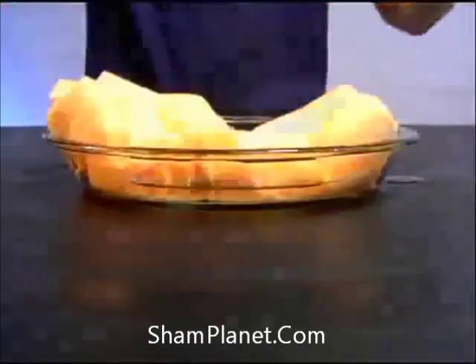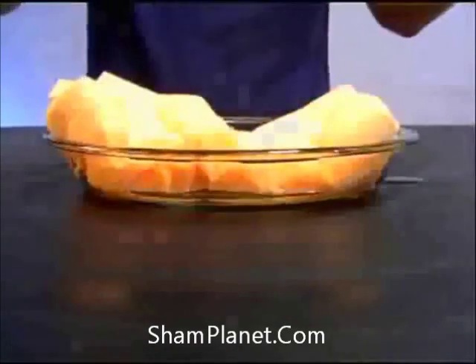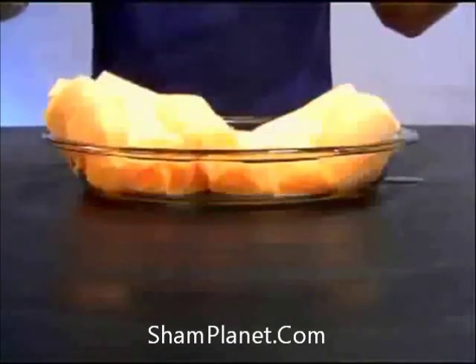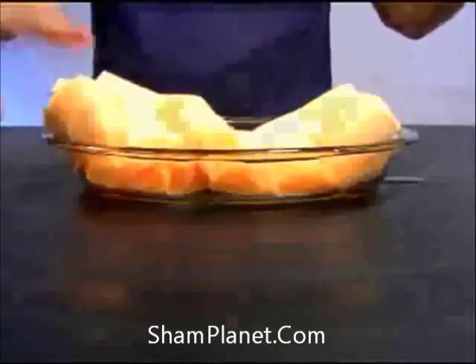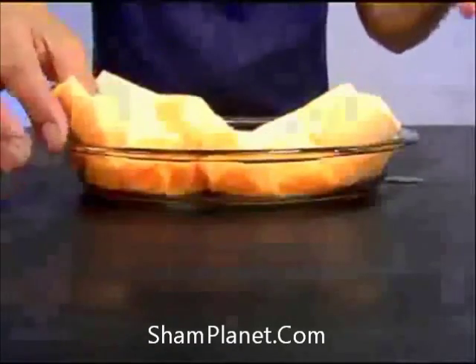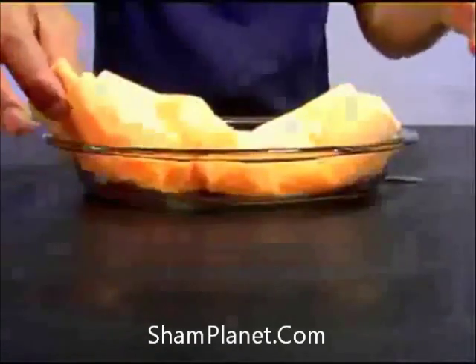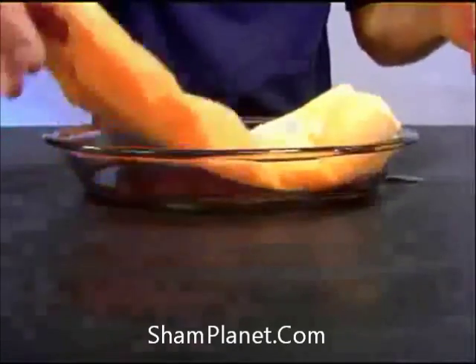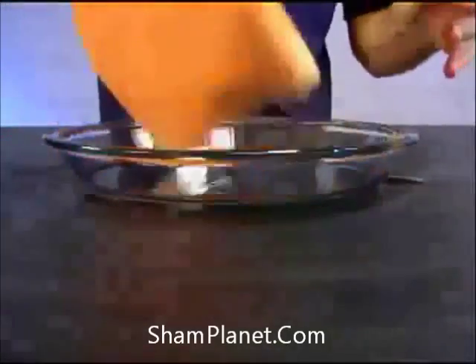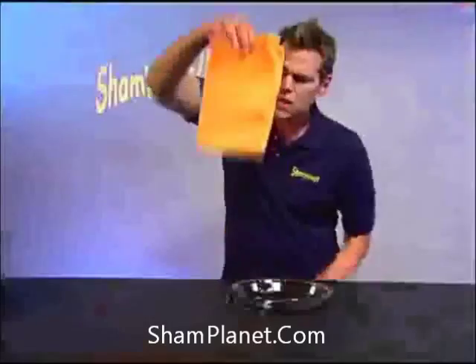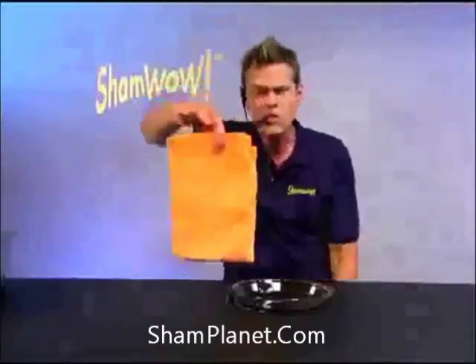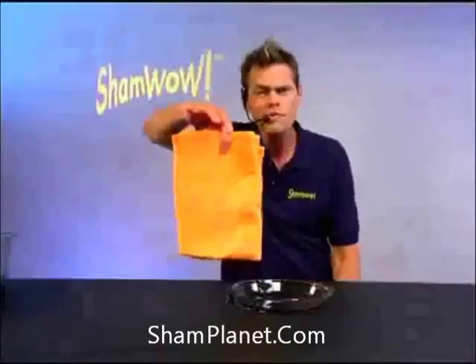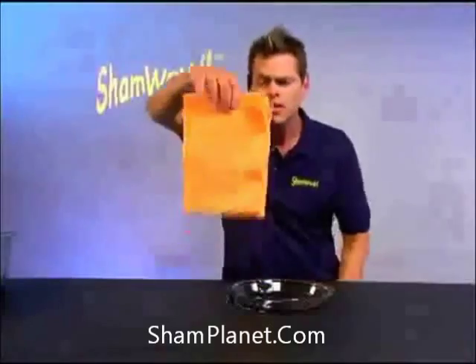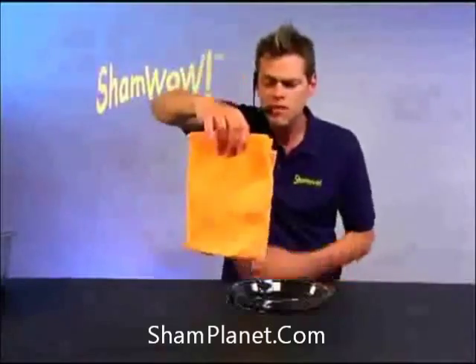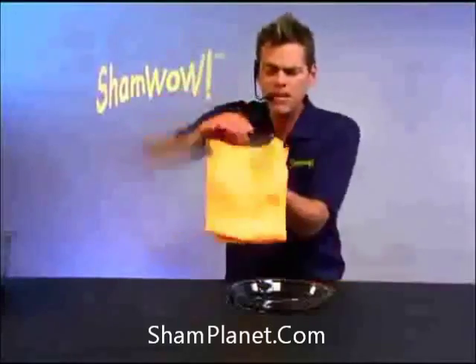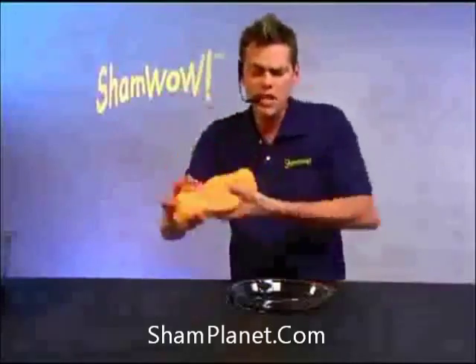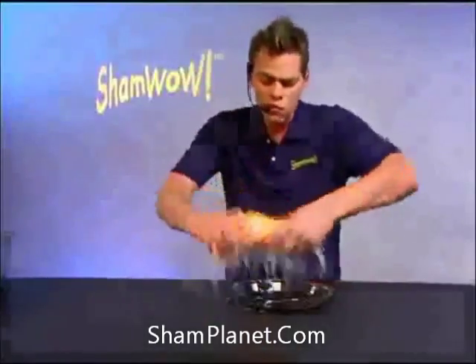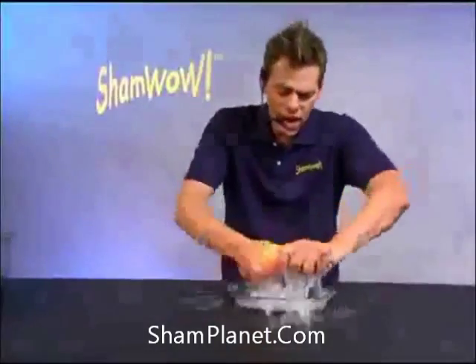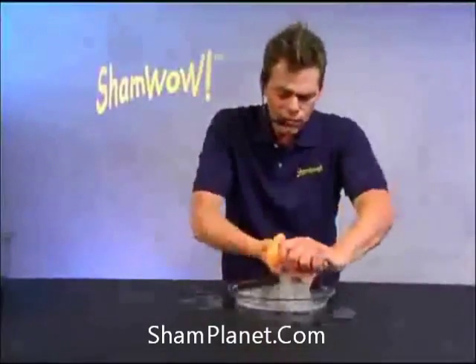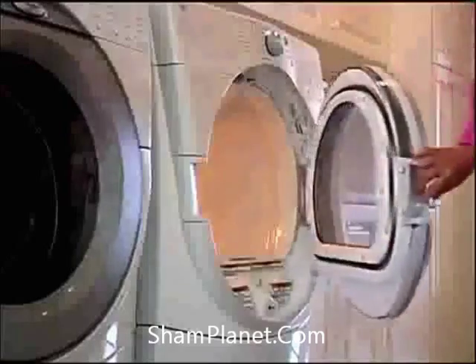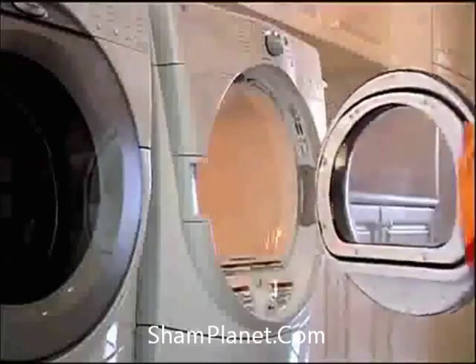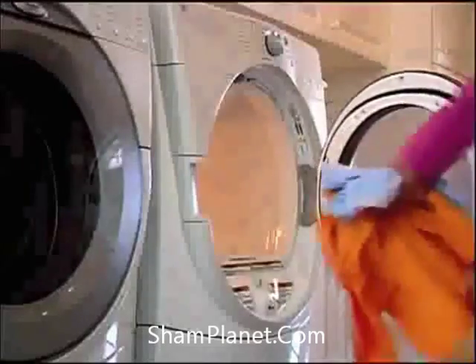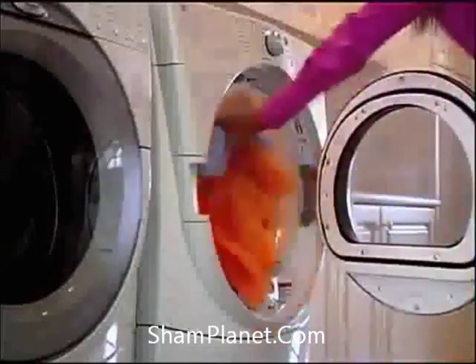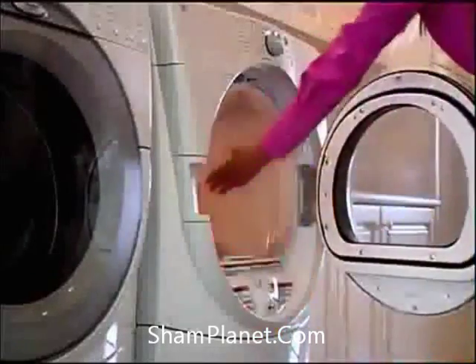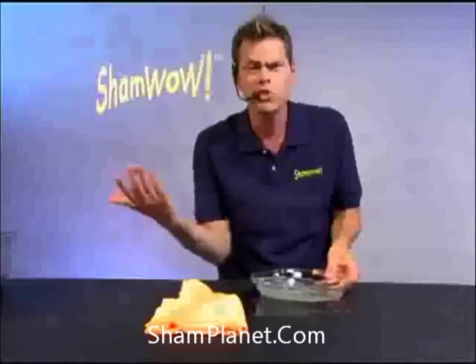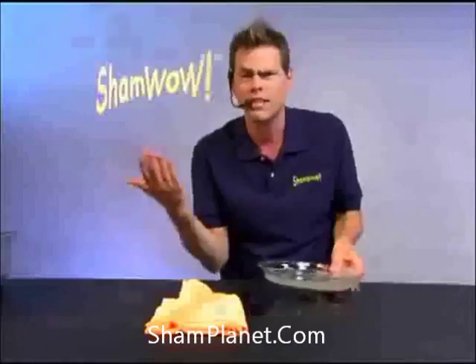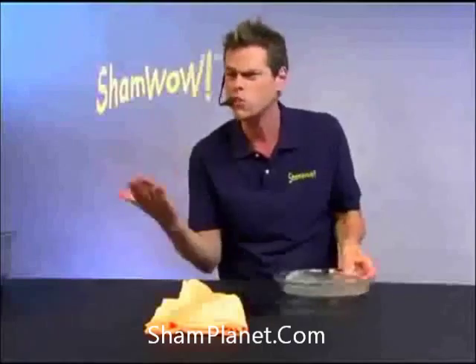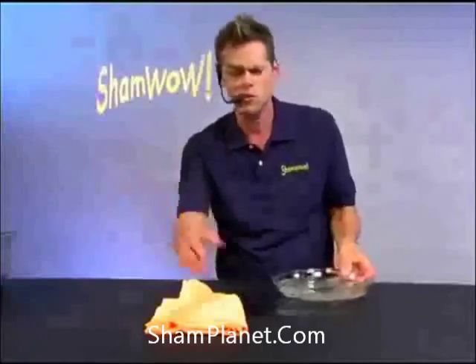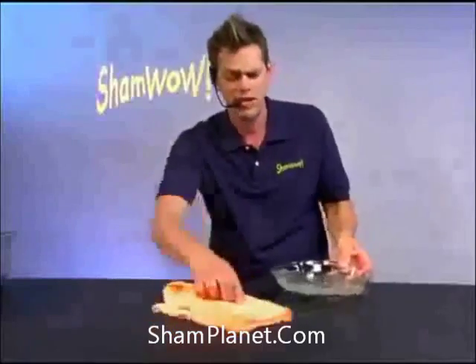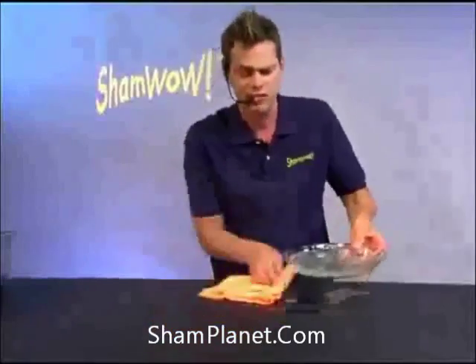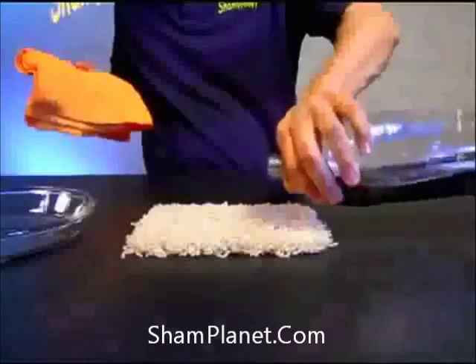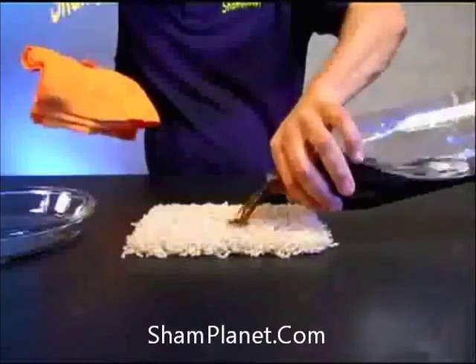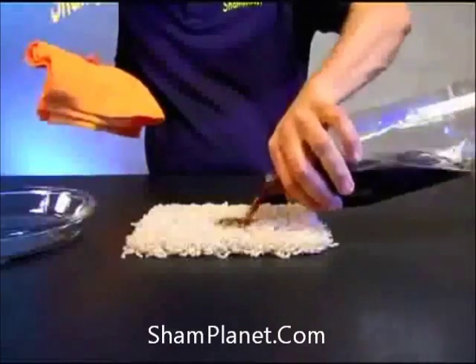Look at this — it just does the work. Why do you want to work twice as hard? It doesn't drip, it doesn't make a mess. You wring it out, you wash it in a washing machine. Made in Germany — you know the Germans always make good stuff.